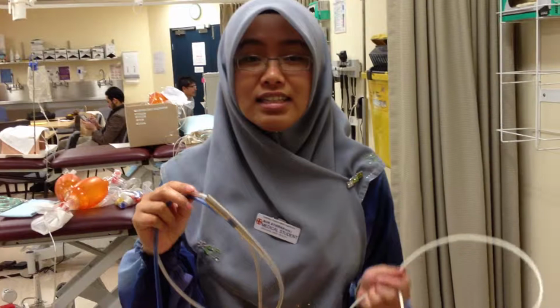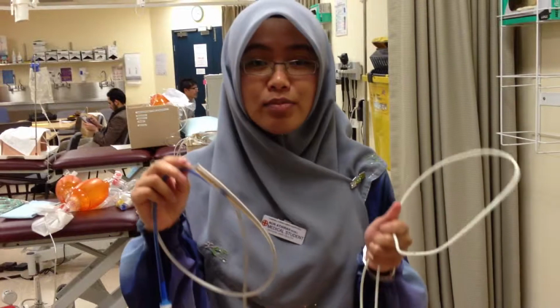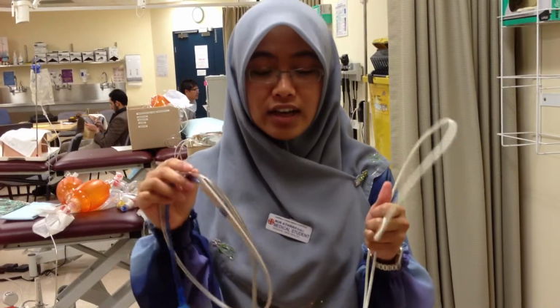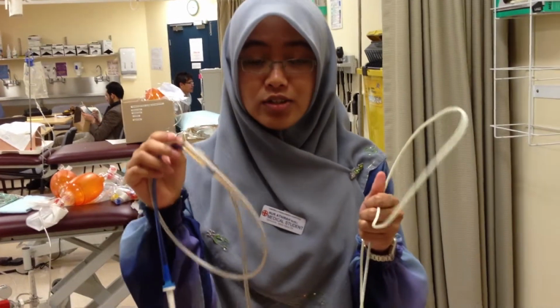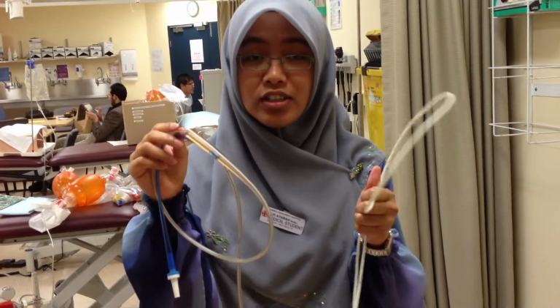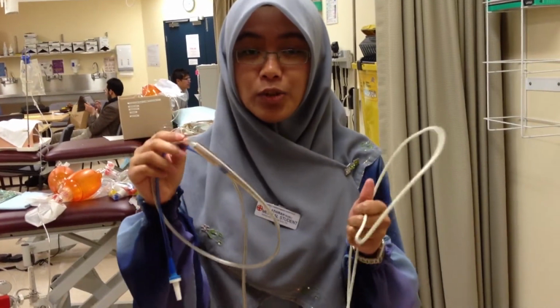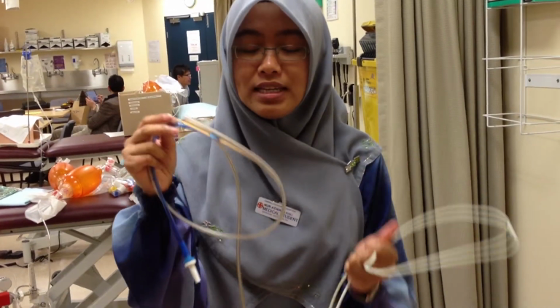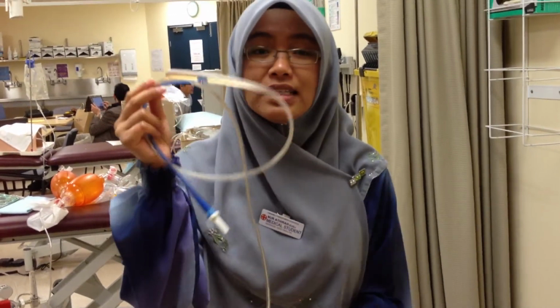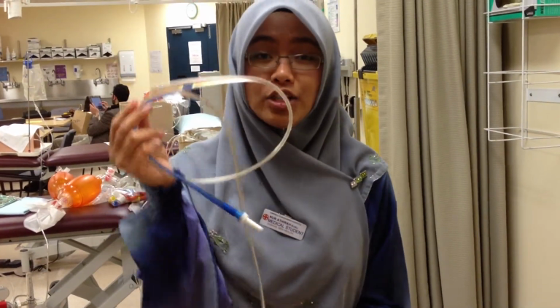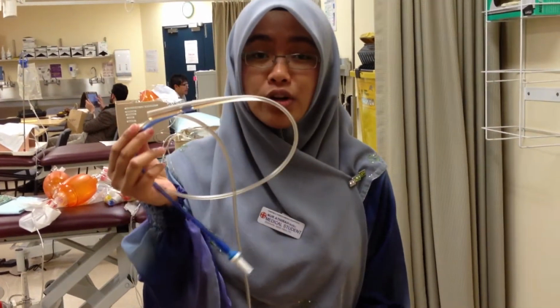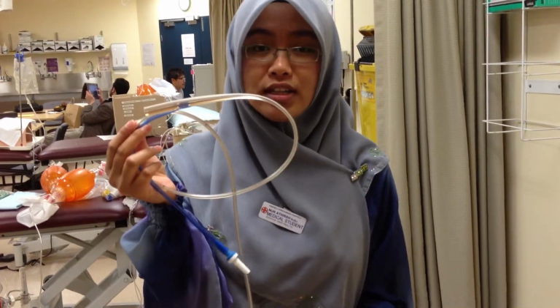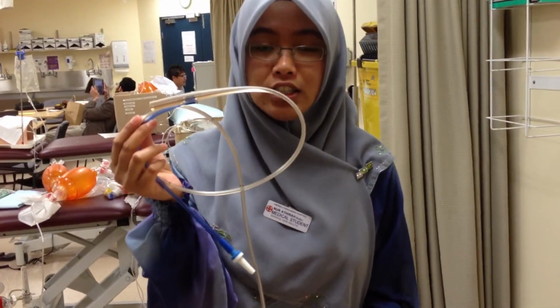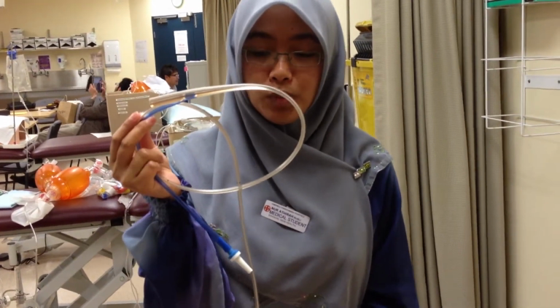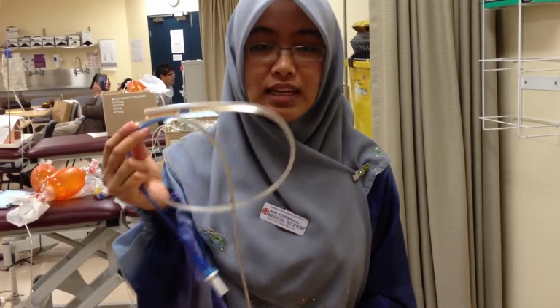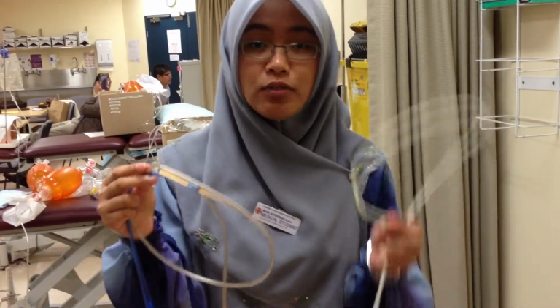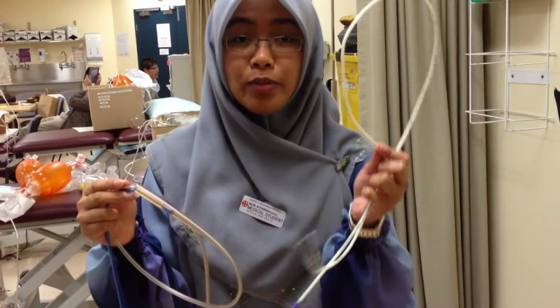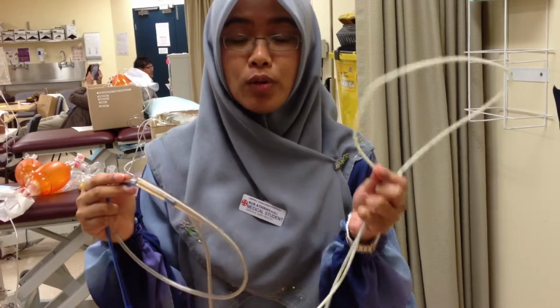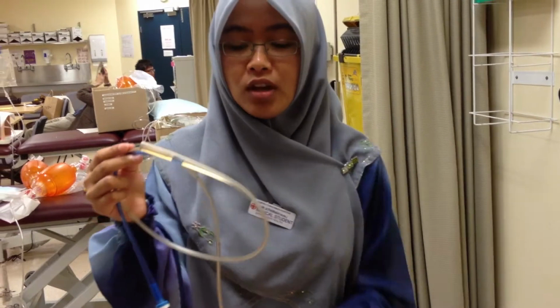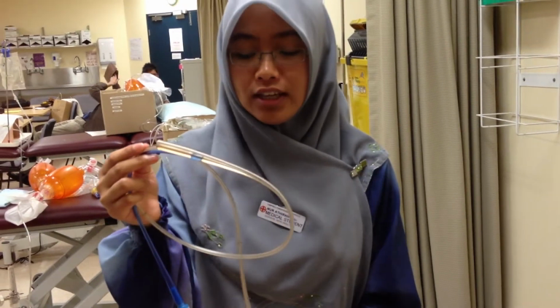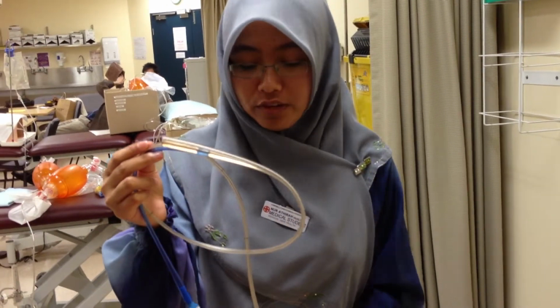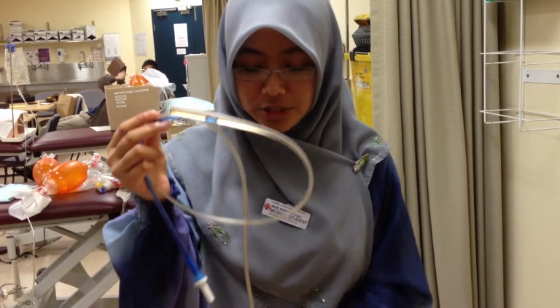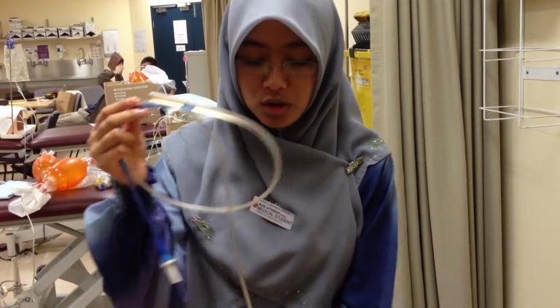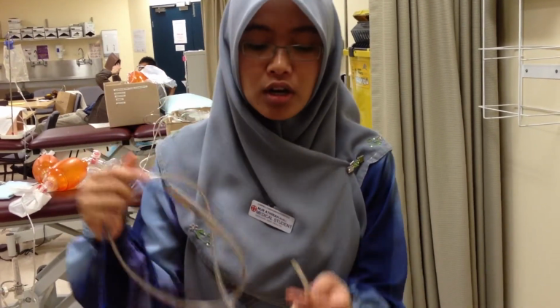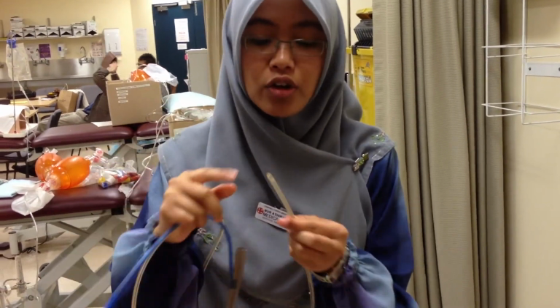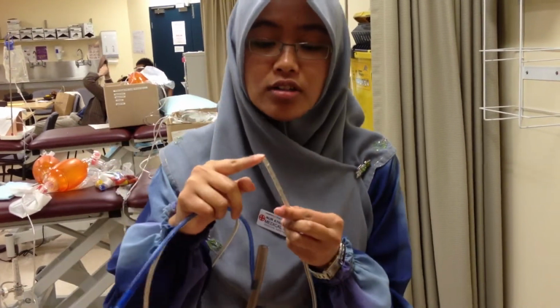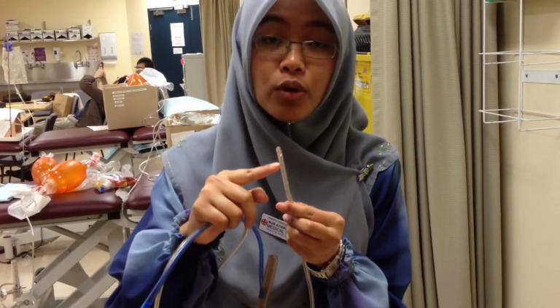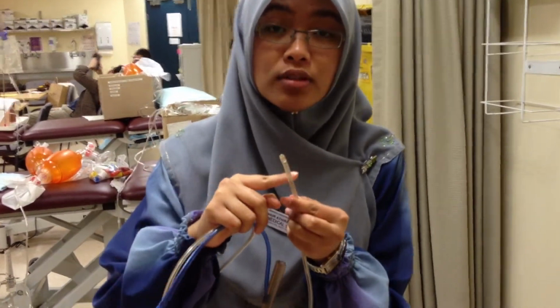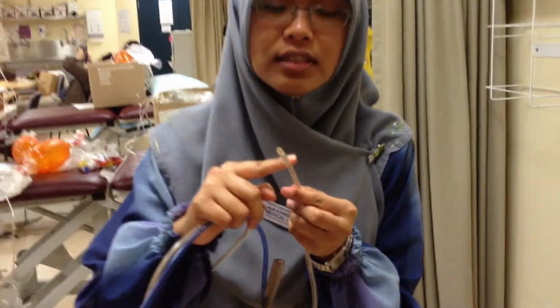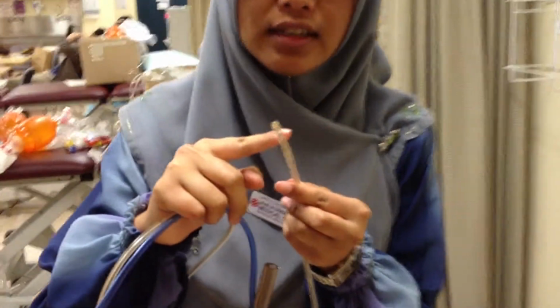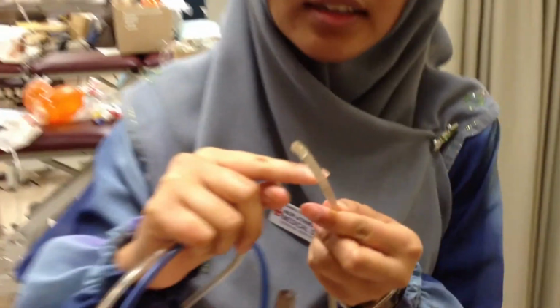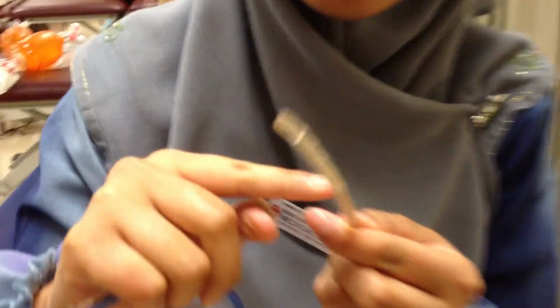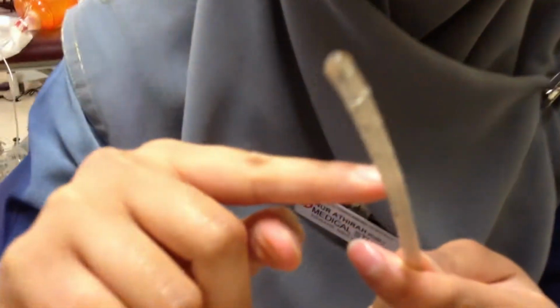This is both nasogastric tube treatment. This is large bore nasogastric tube treatment. This is fine bore. For the large bore, you've got lots of holes in it. You can see.